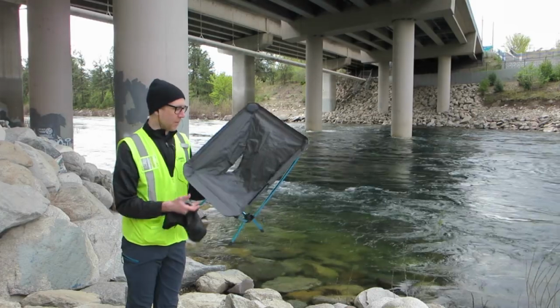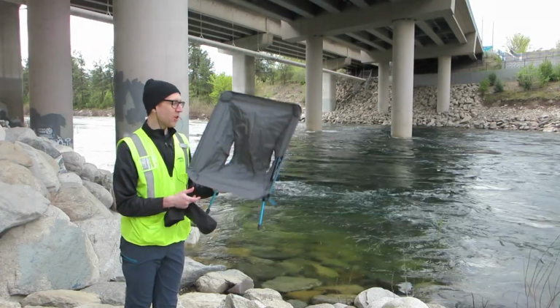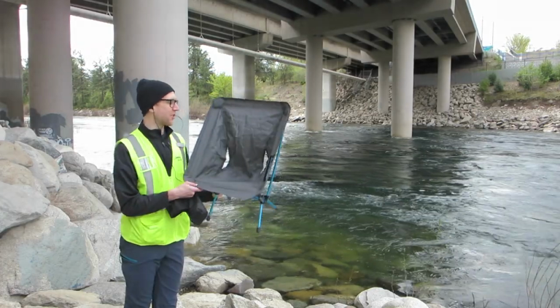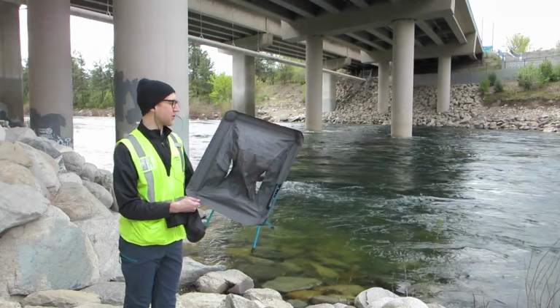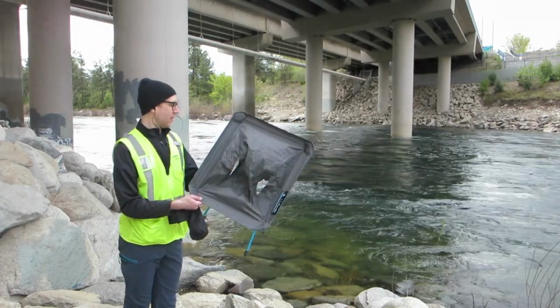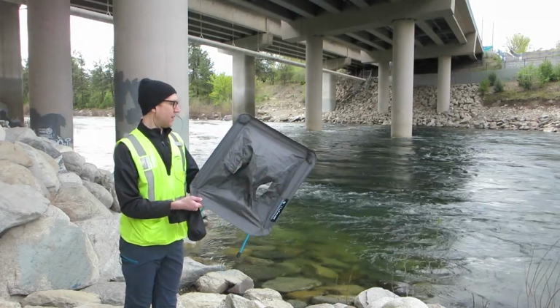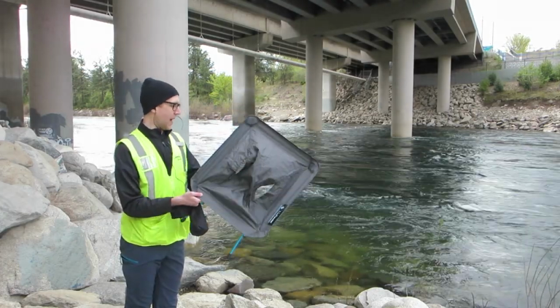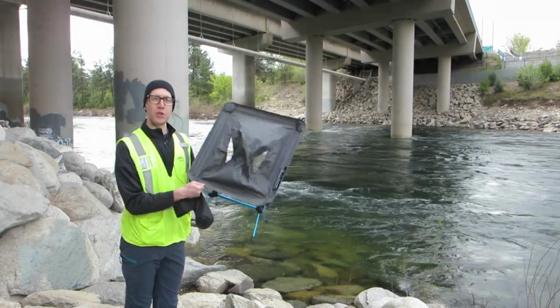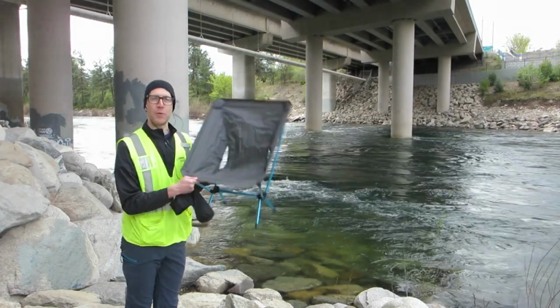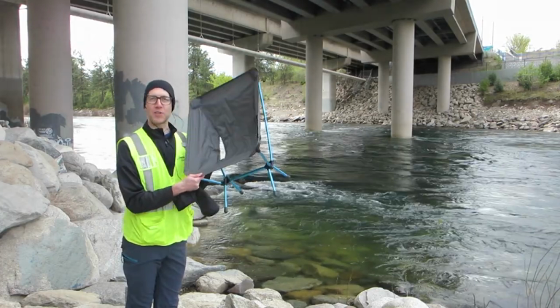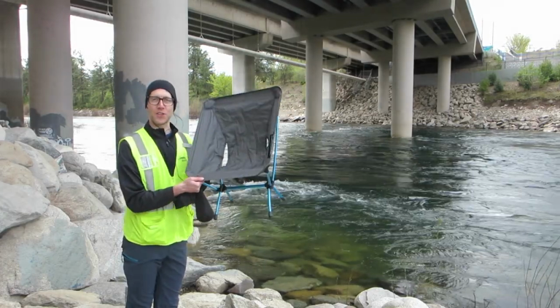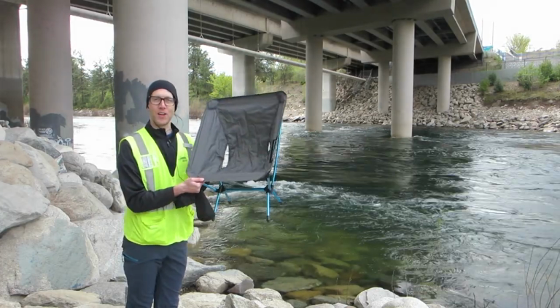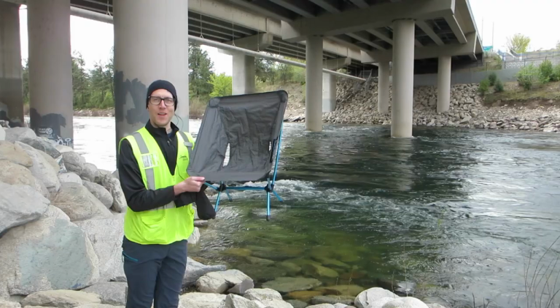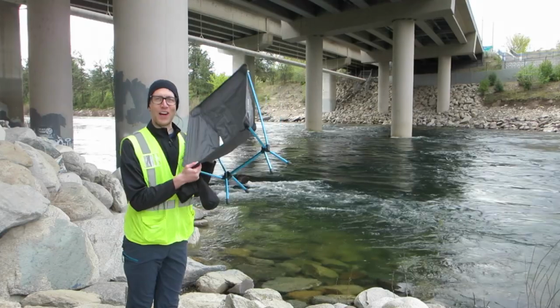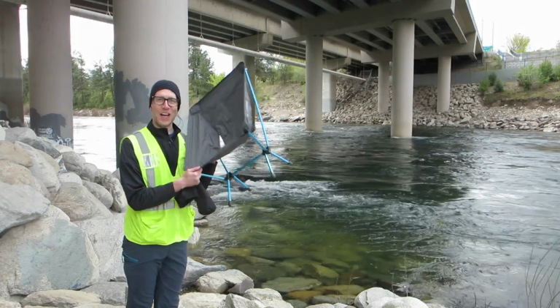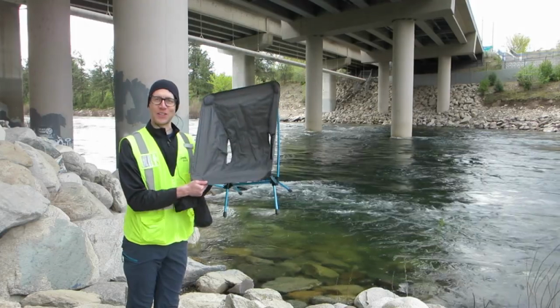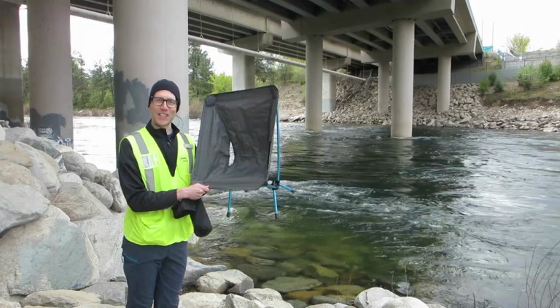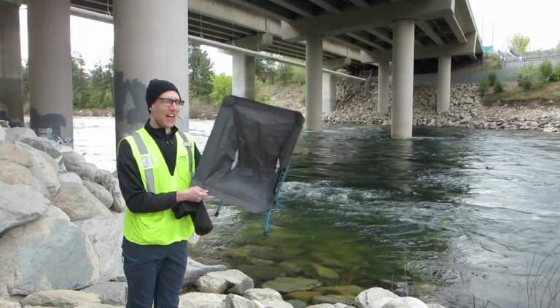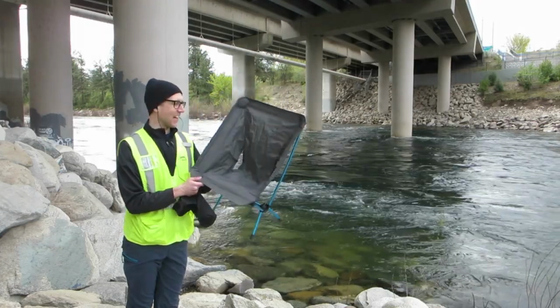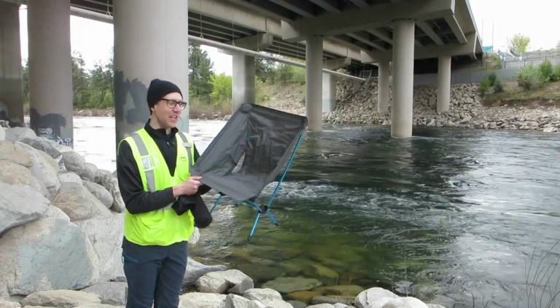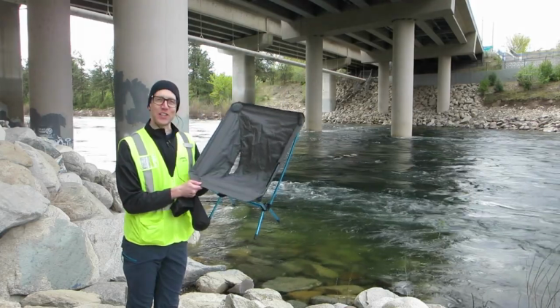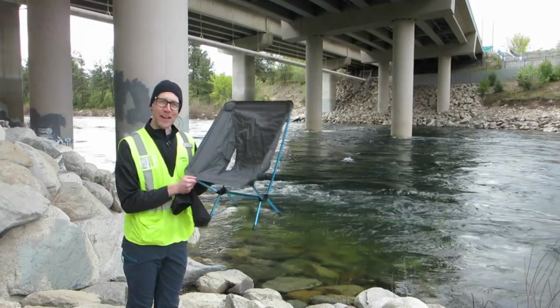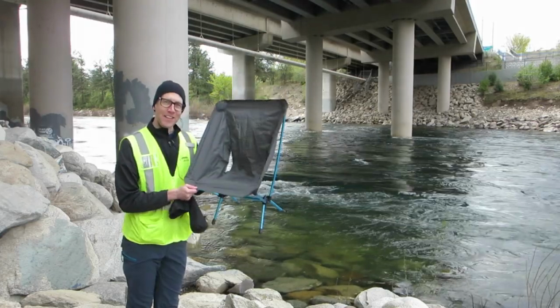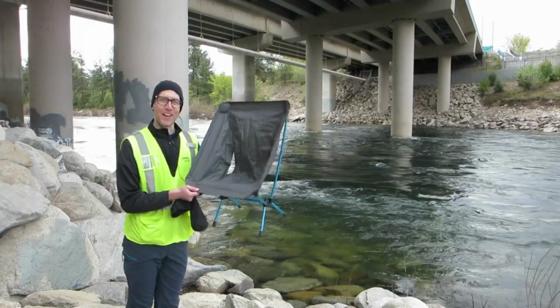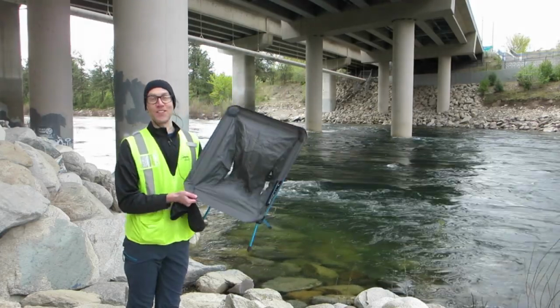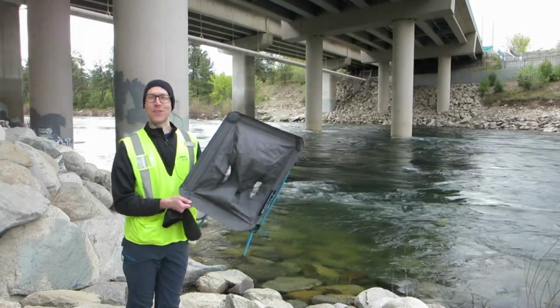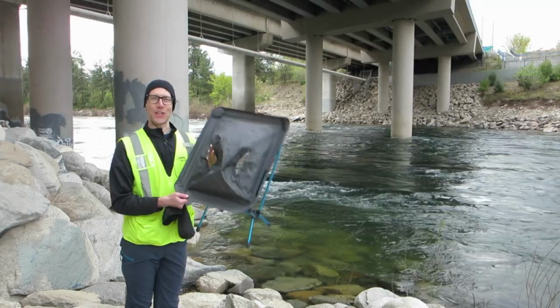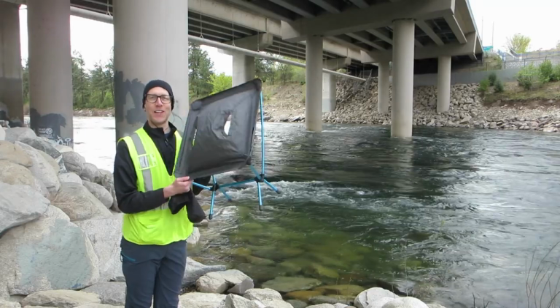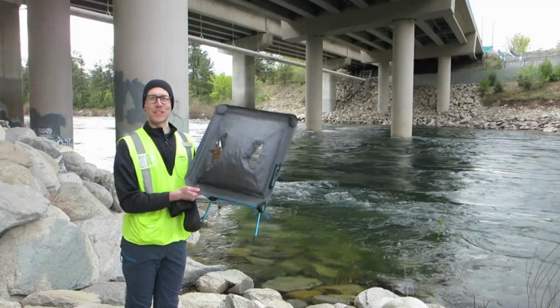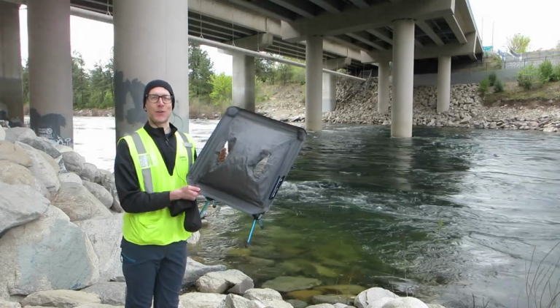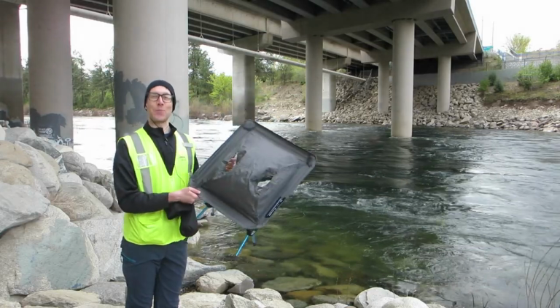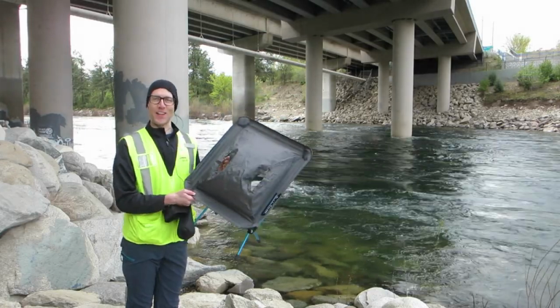But overall, this chair is an absolute joy. I will never sell this chair because I love it so much and it's got great utility for me. That's it for this video. Thanks so much for watching. Hope you have a great day.